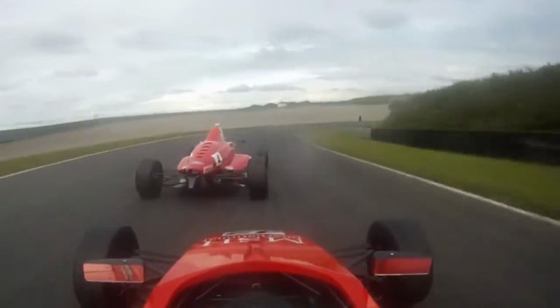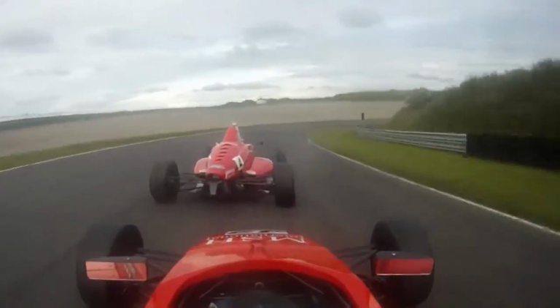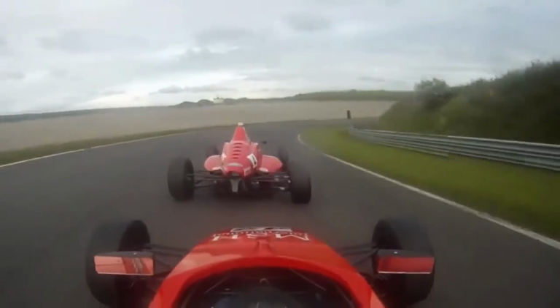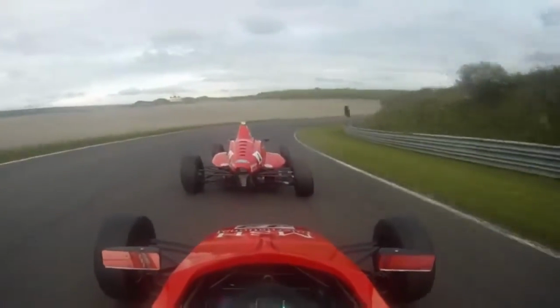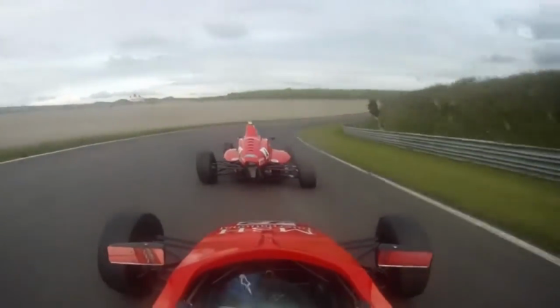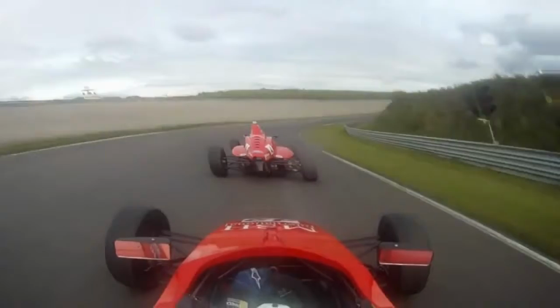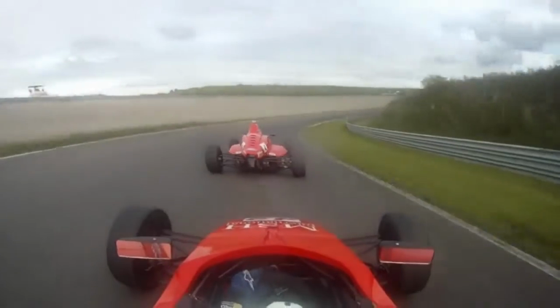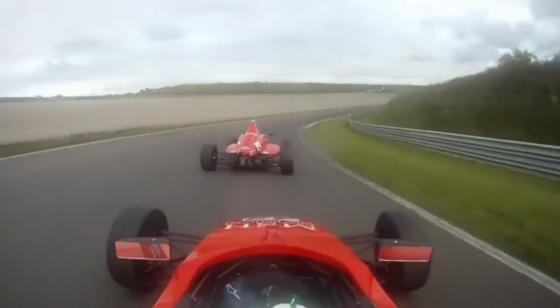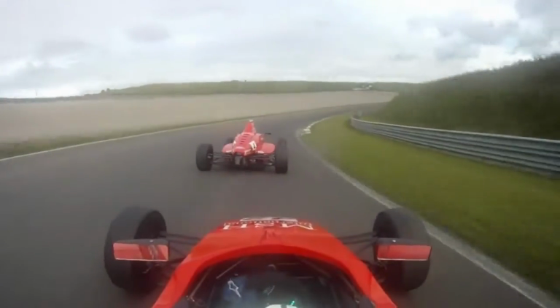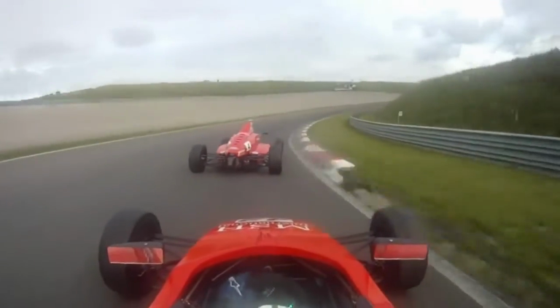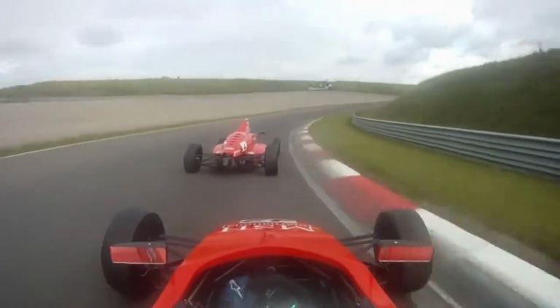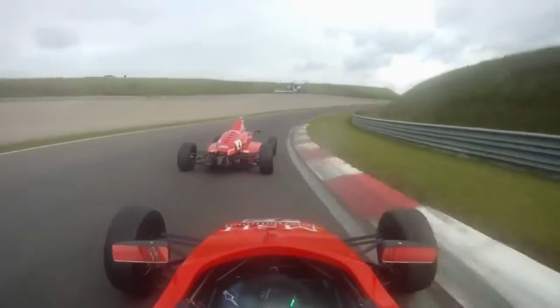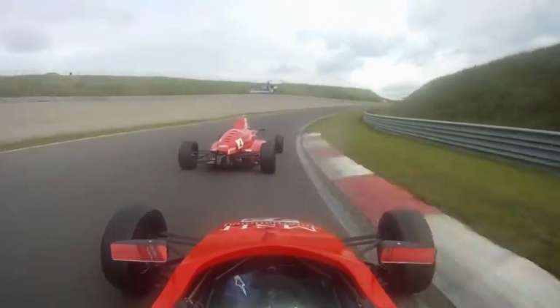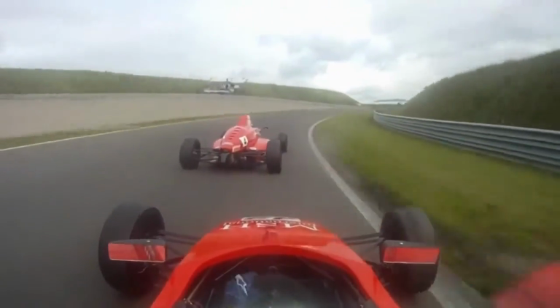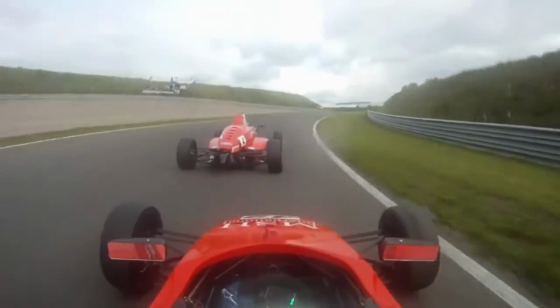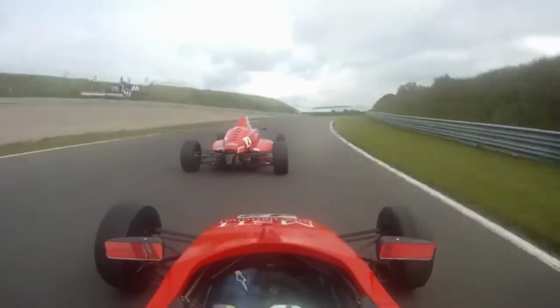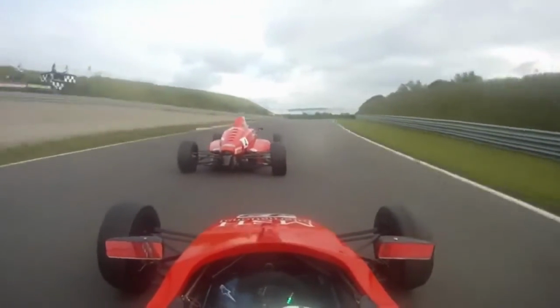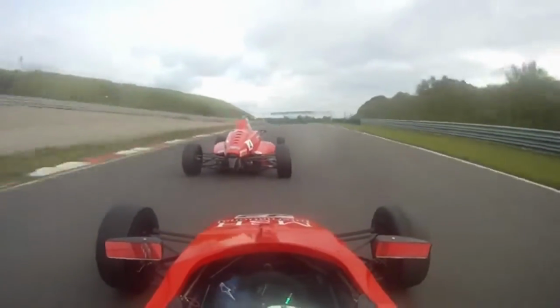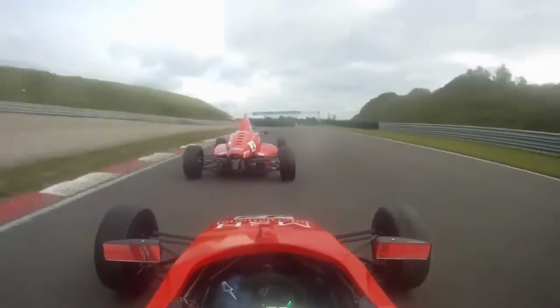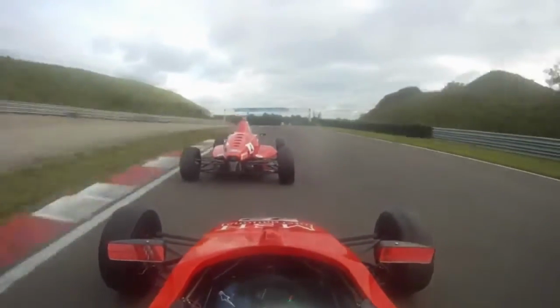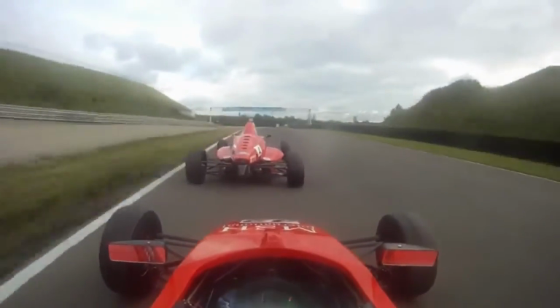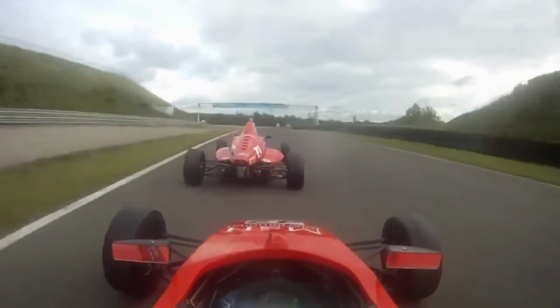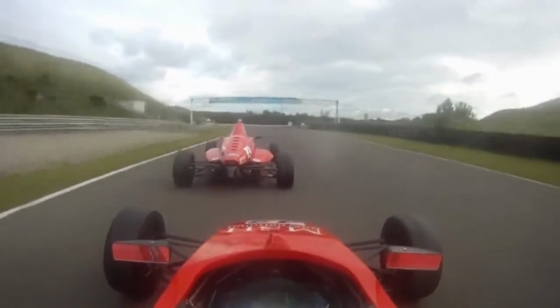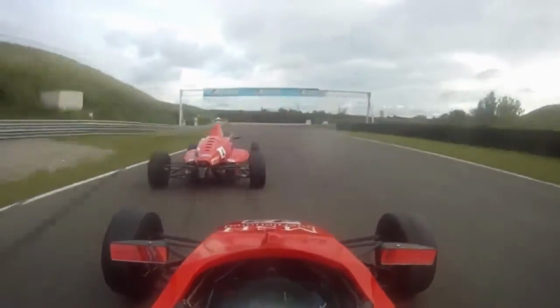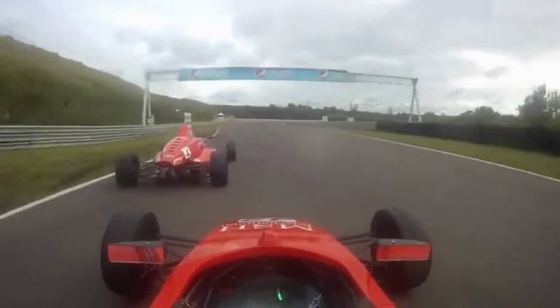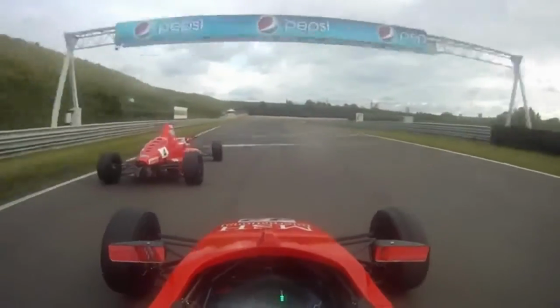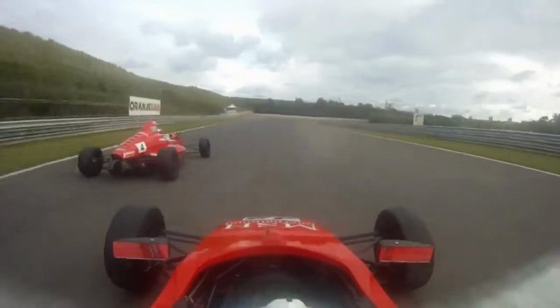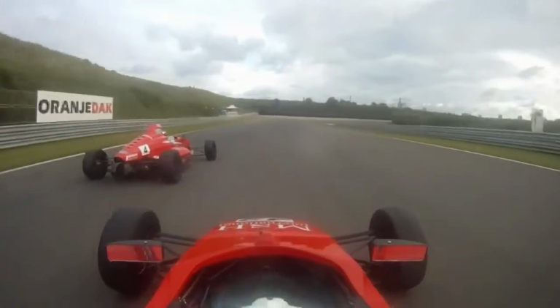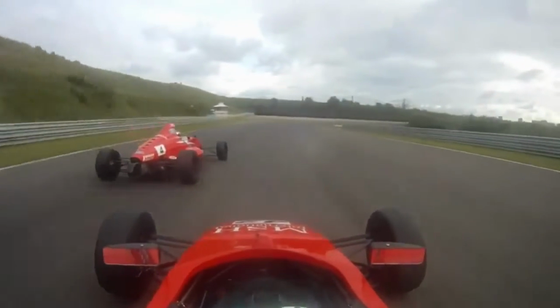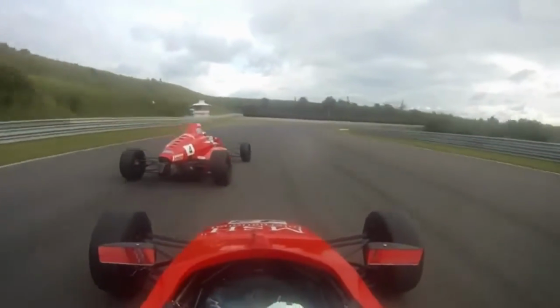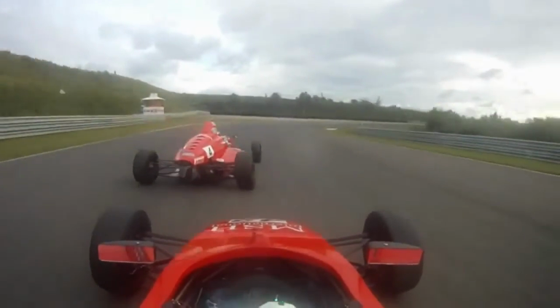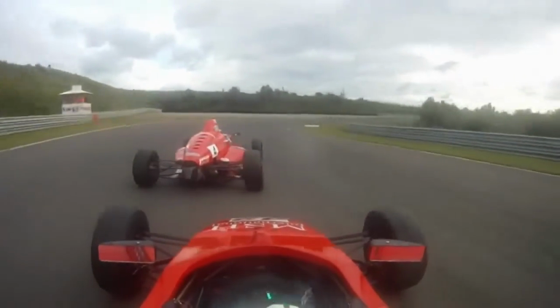Then down here, another quick fifth gear right-hander down the hill. Apex in late here, really, because it goes on for a long time and you tend to grain your tyres through there.